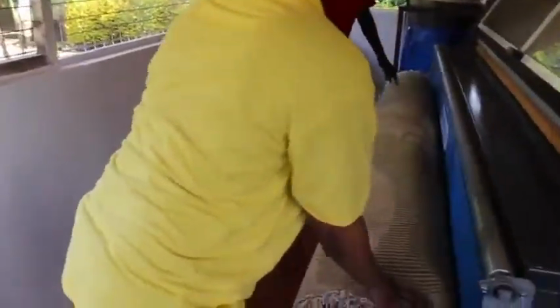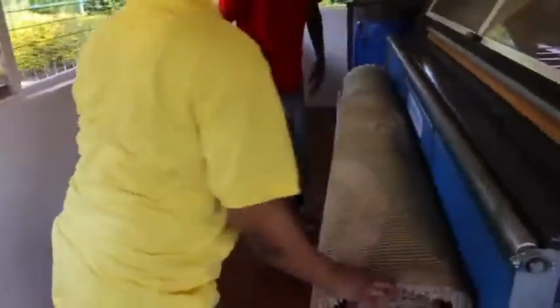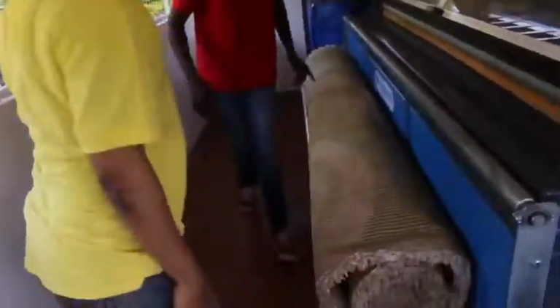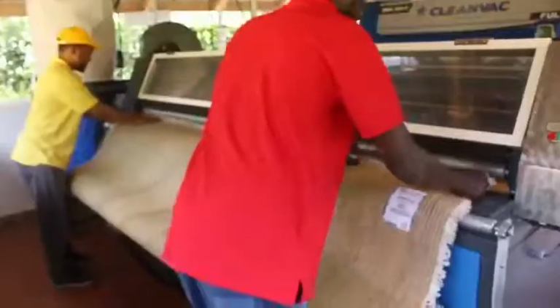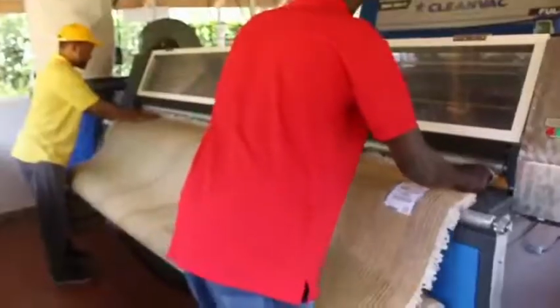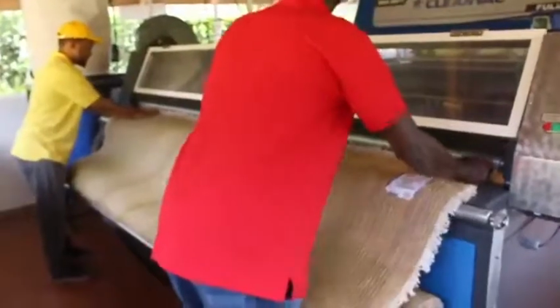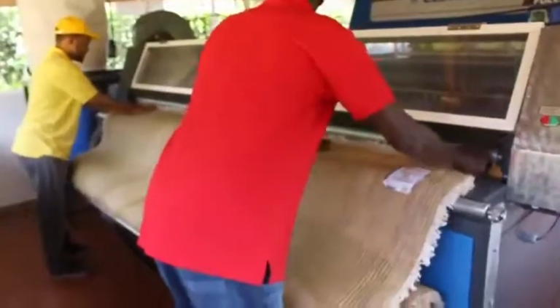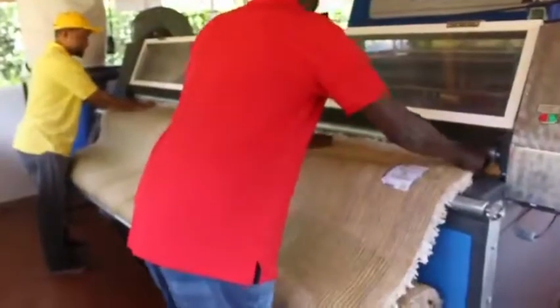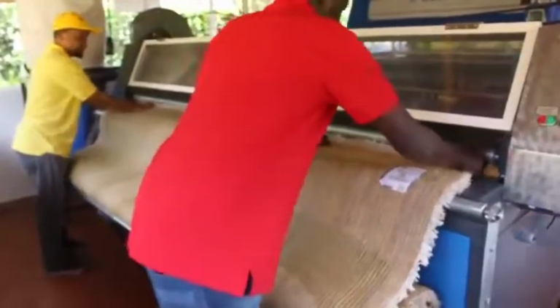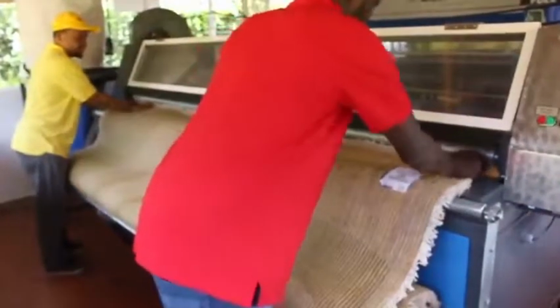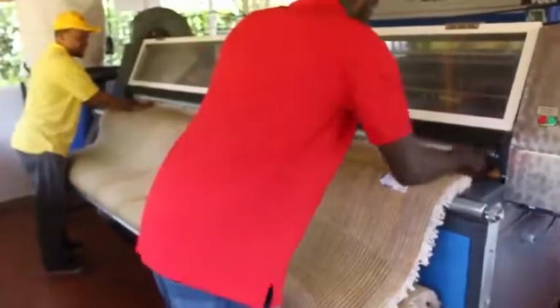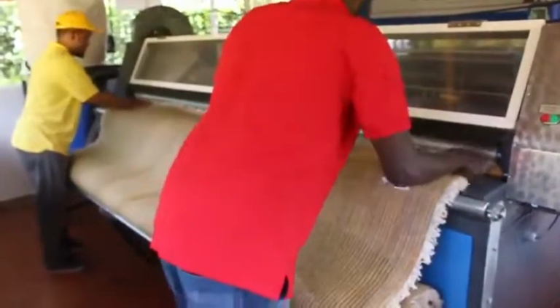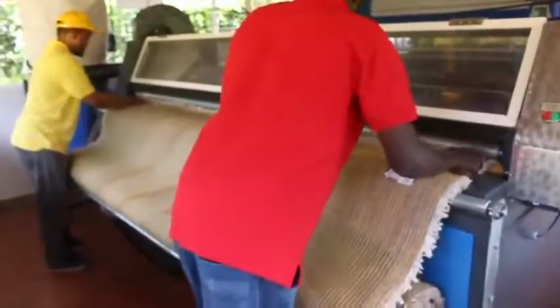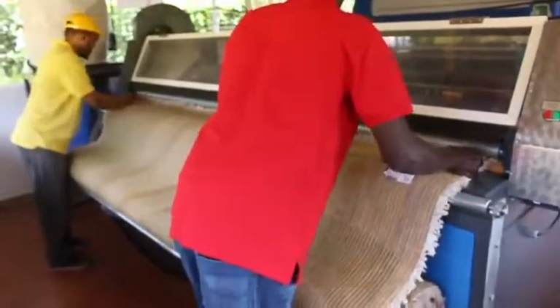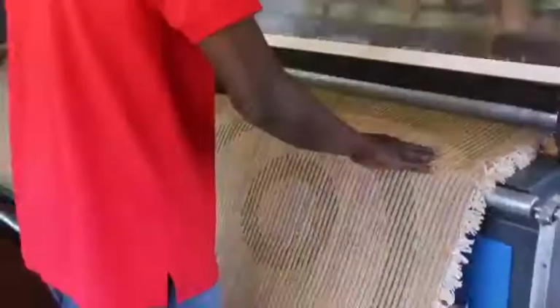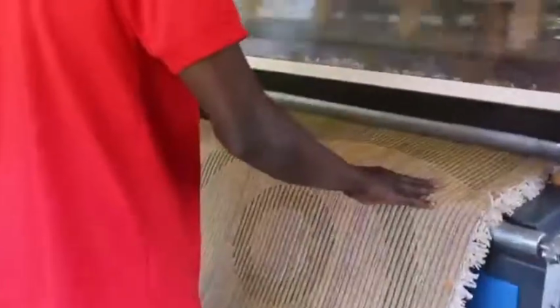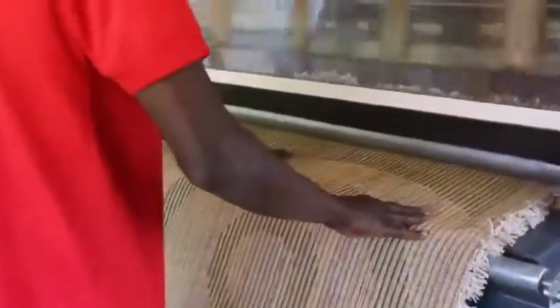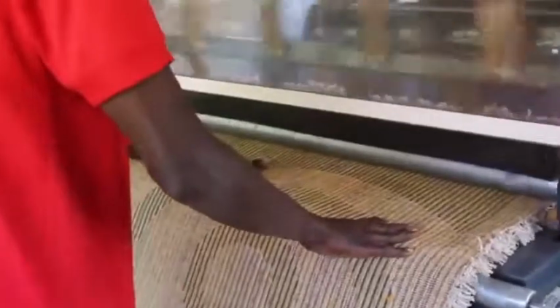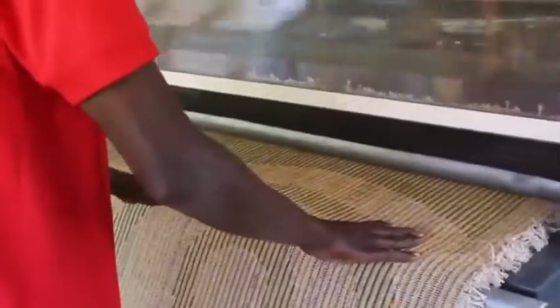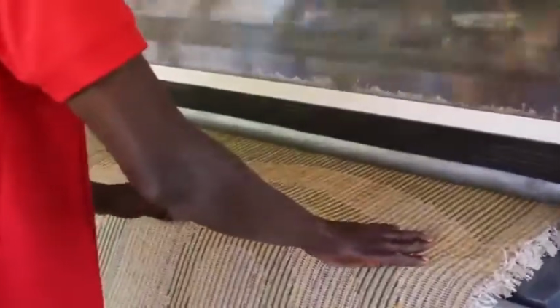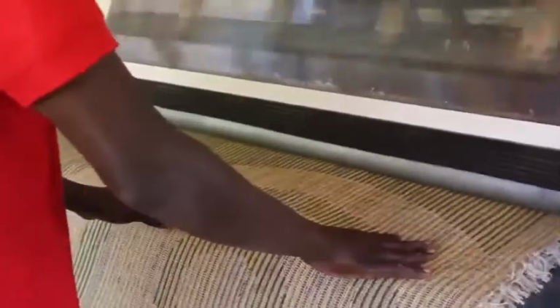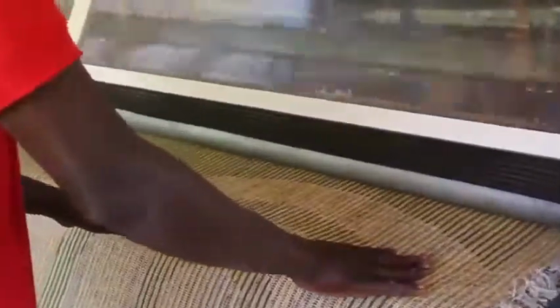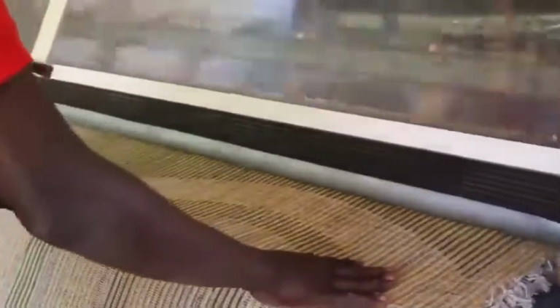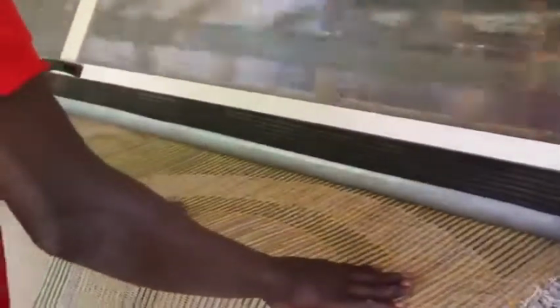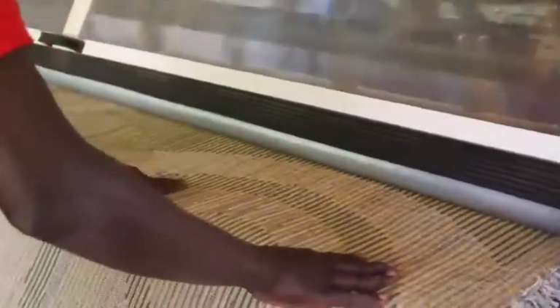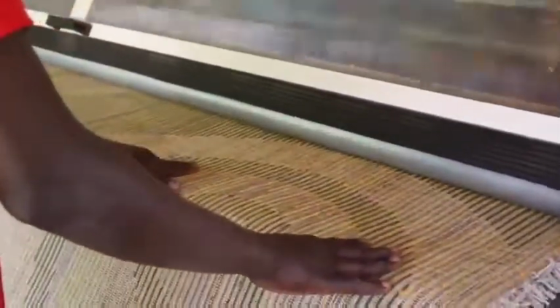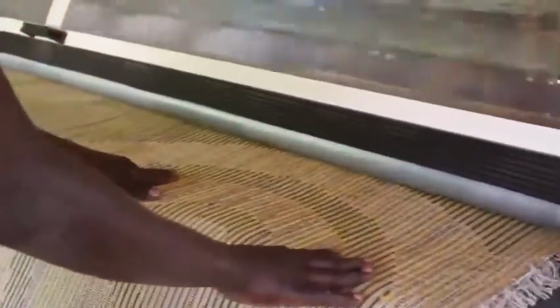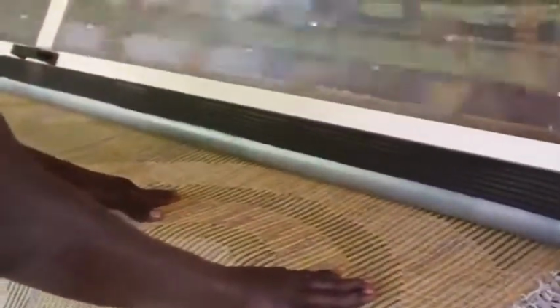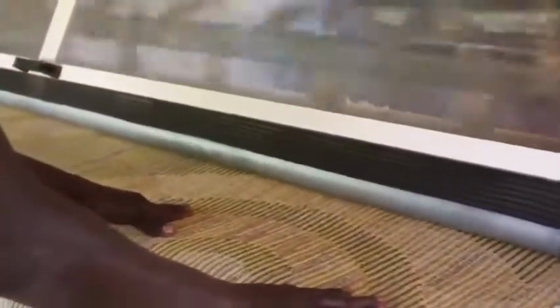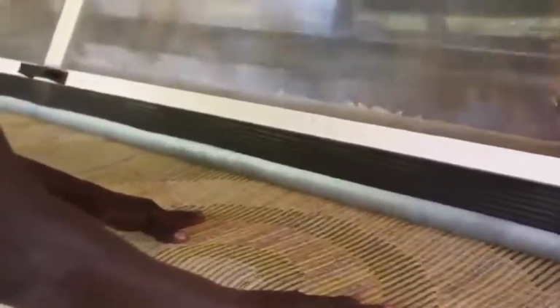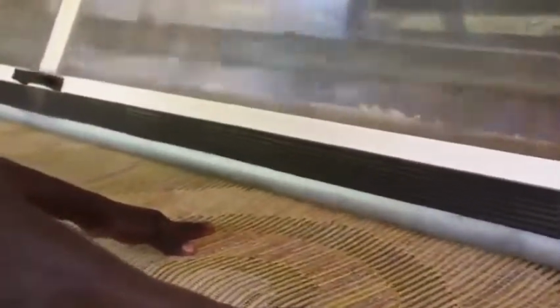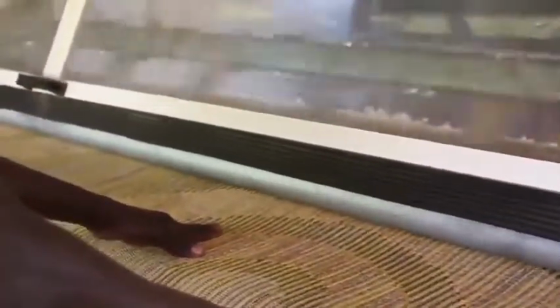The carpet or area rug is taken through an automated machine that removes all loose dust. This process makes cleaning quality much better.